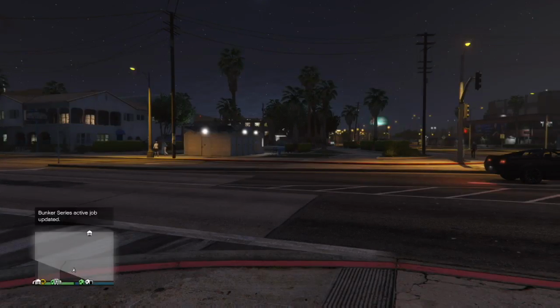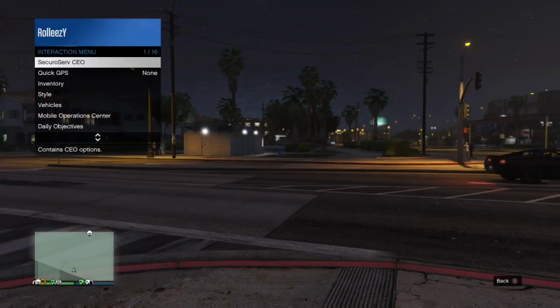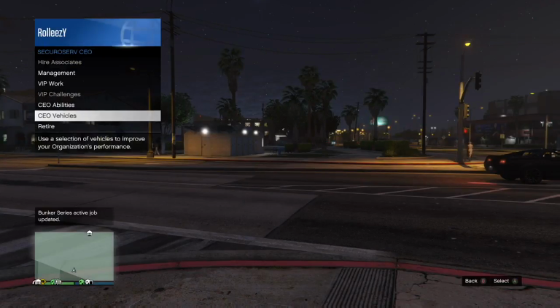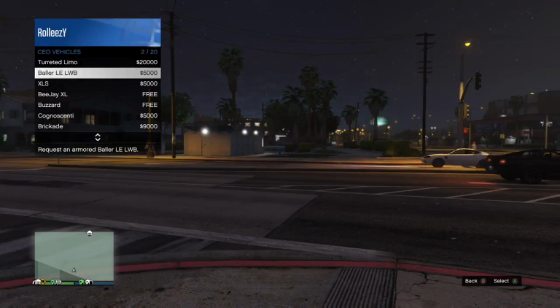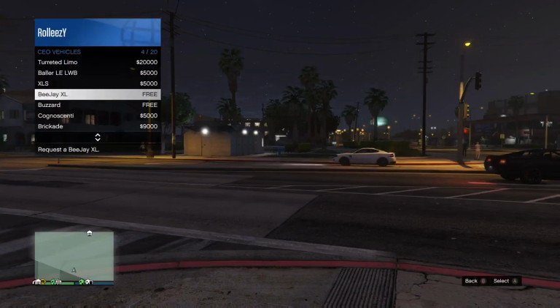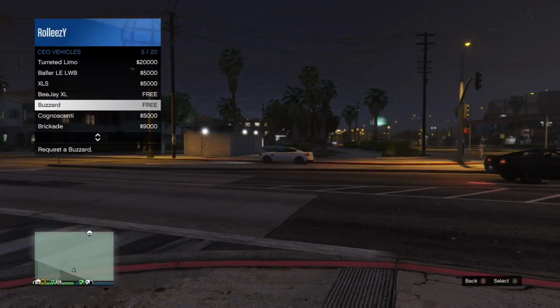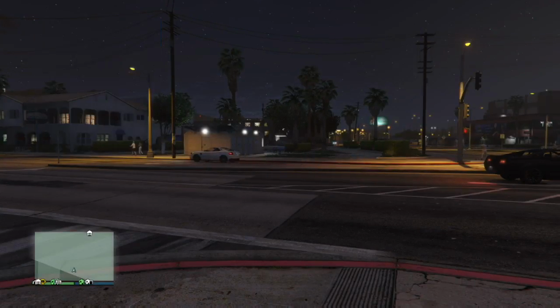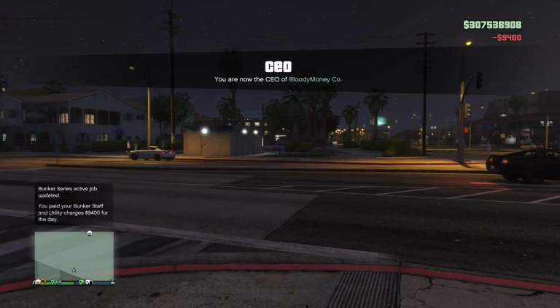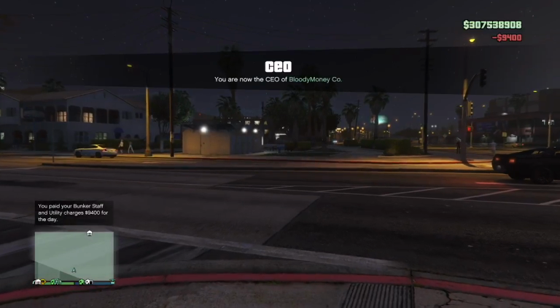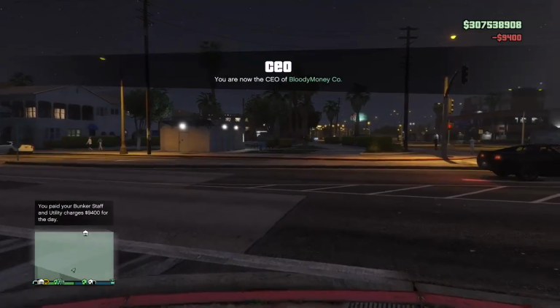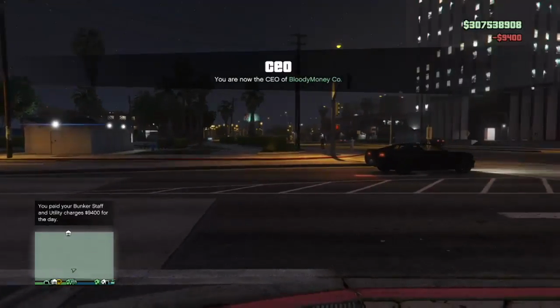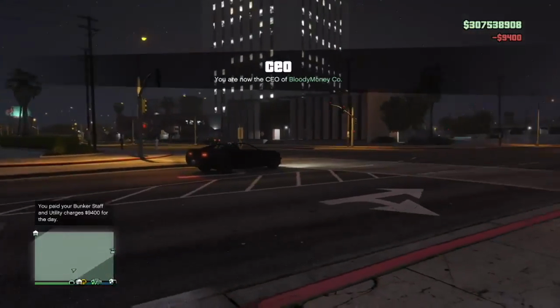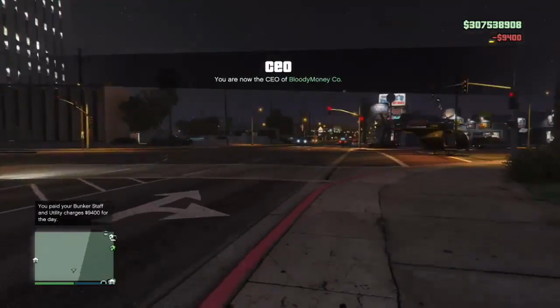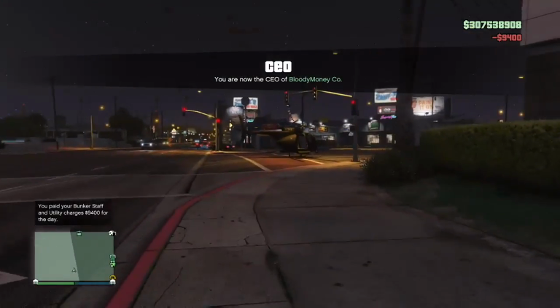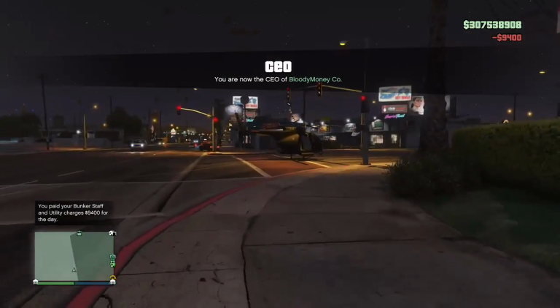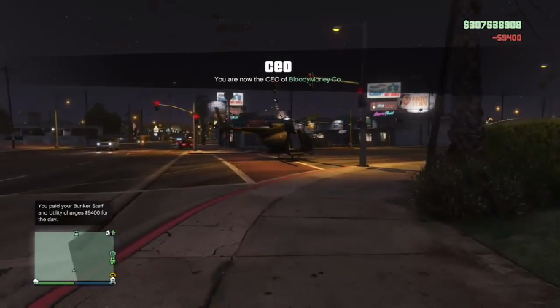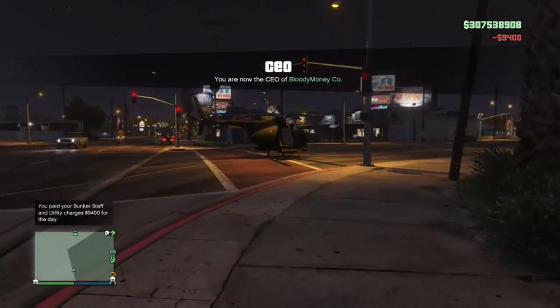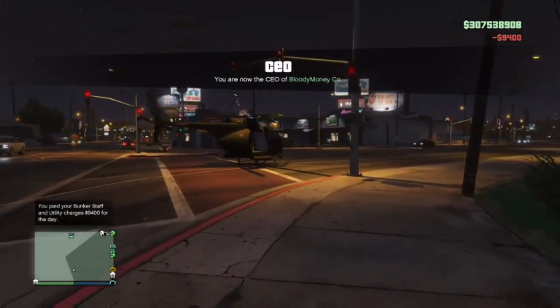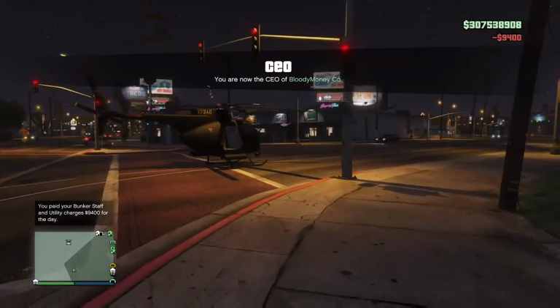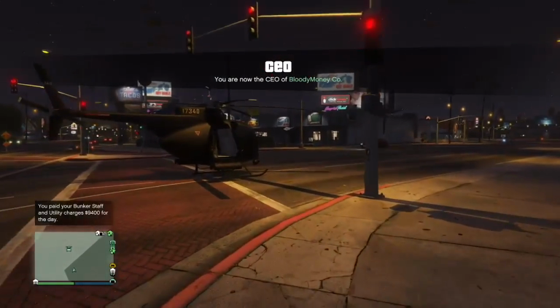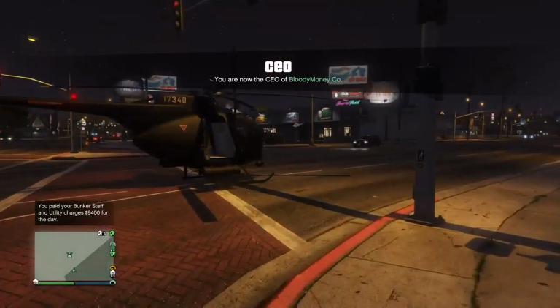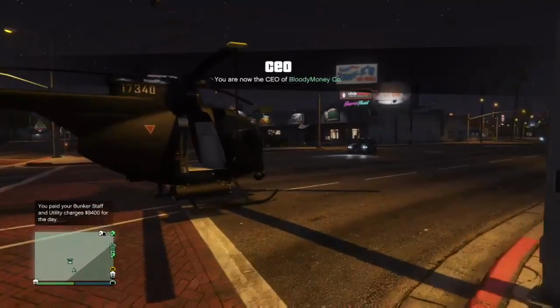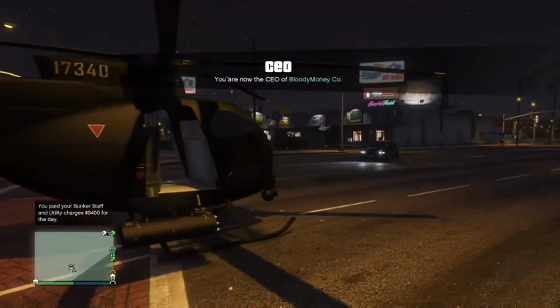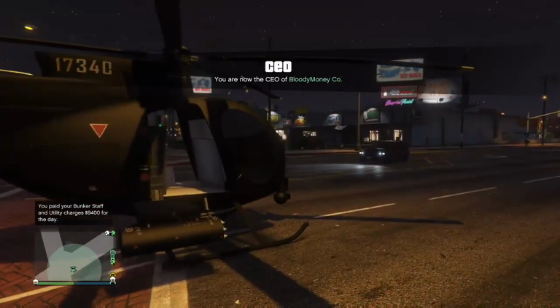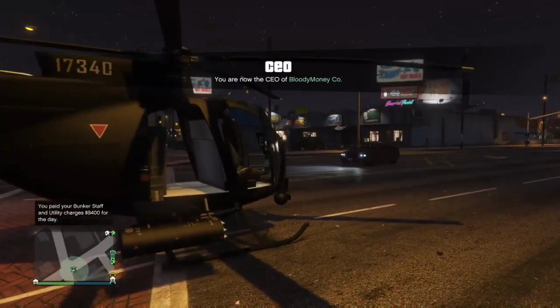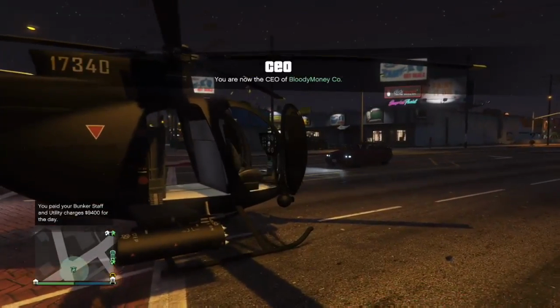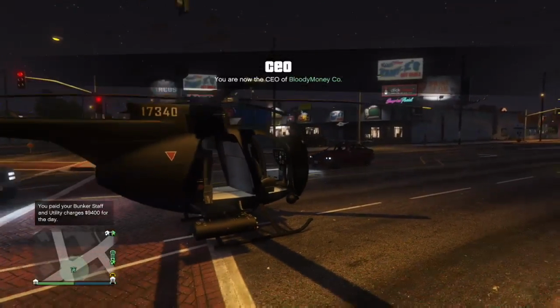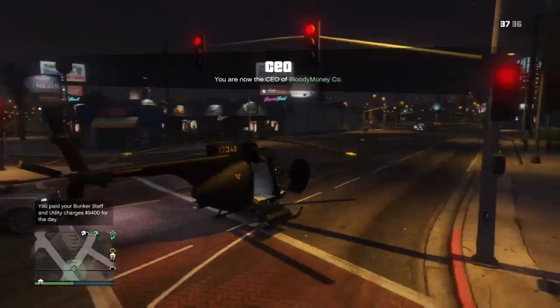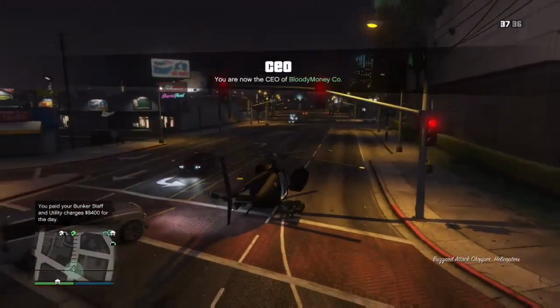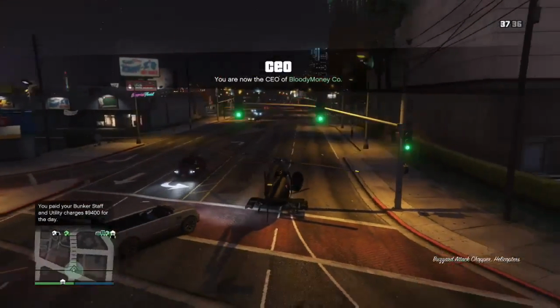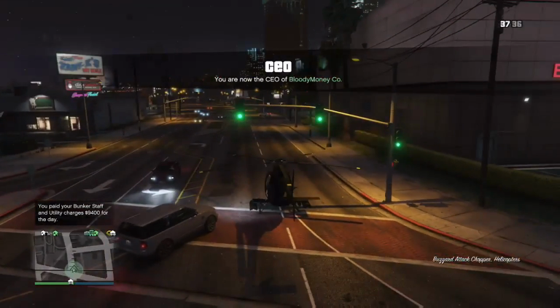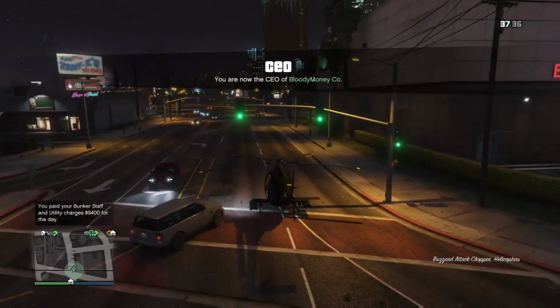When you see that A button to use, you can start drinking the rest. About two swigs into the eighth beer is when you basically start passing out. Now you can either go up the ladder to the hospital and grab a helicopter from there, or if you're a CEO you can just spawn your Buzzard yourself and get it right on the street, hop in and fly away.